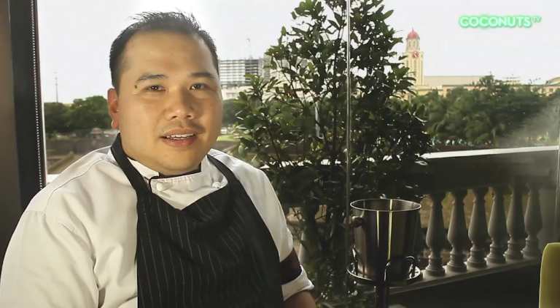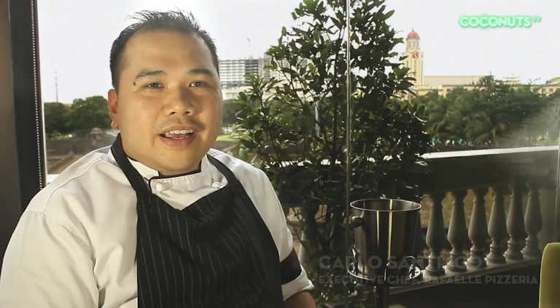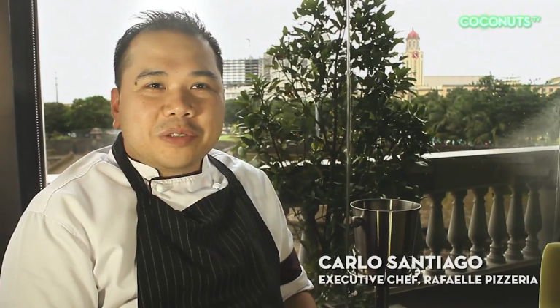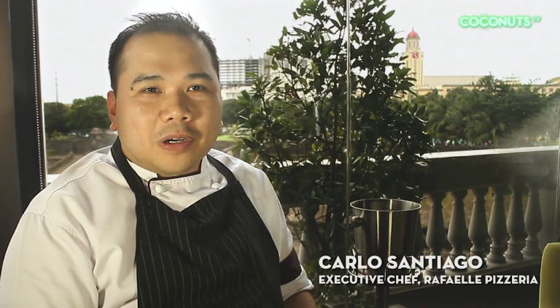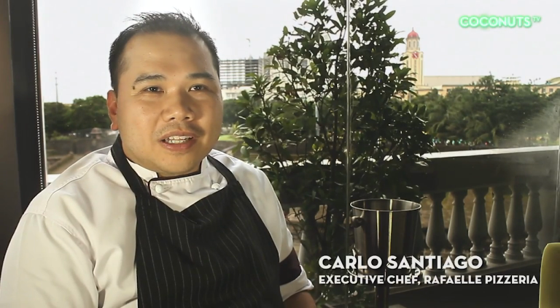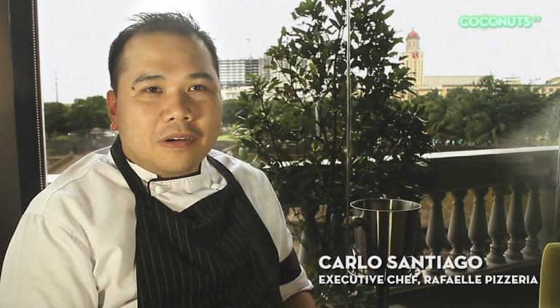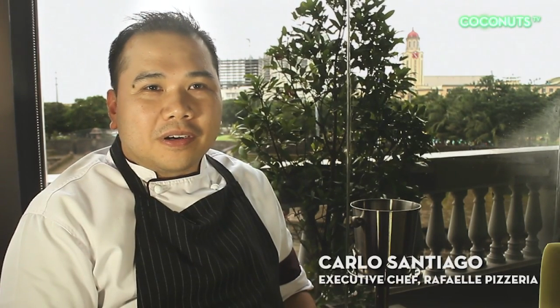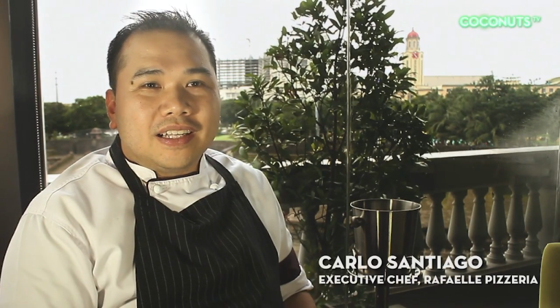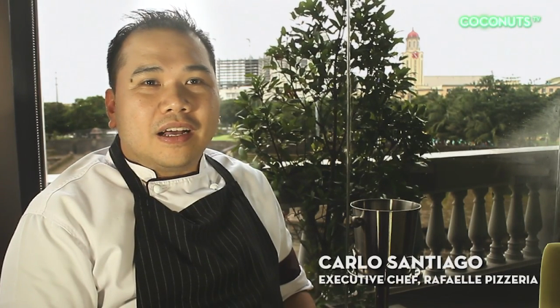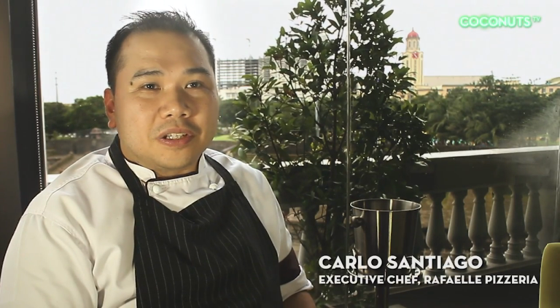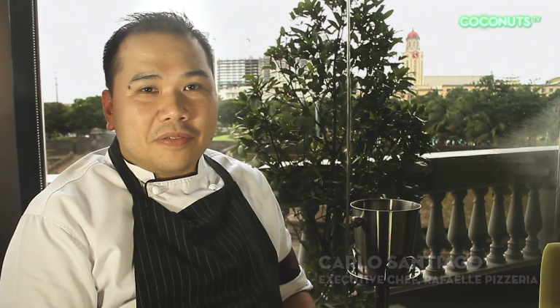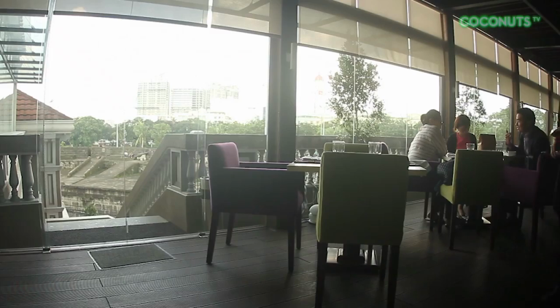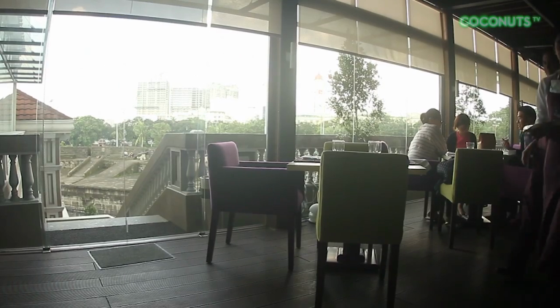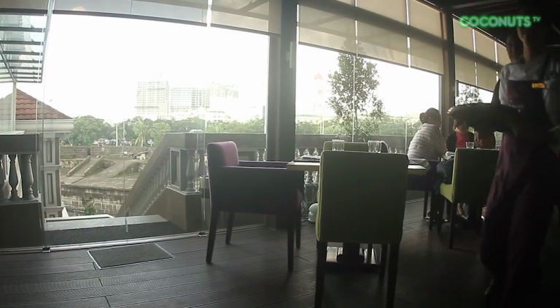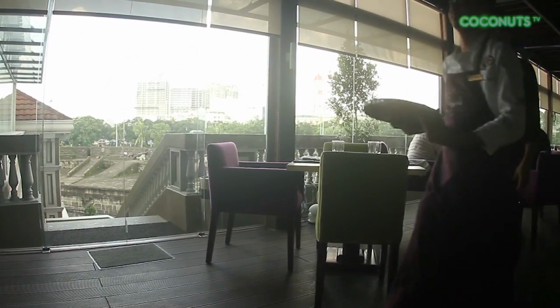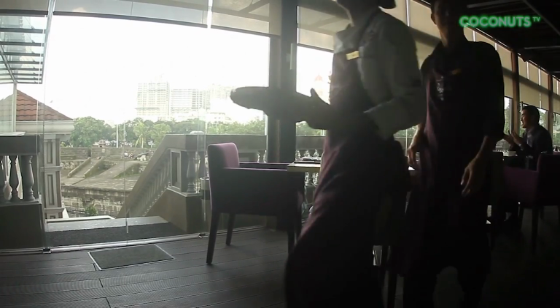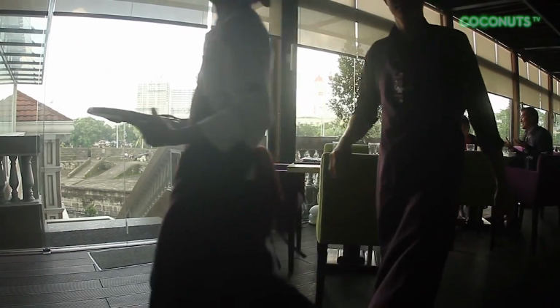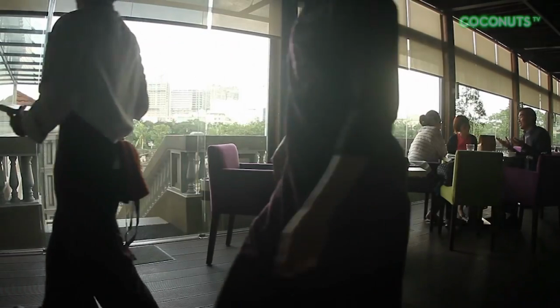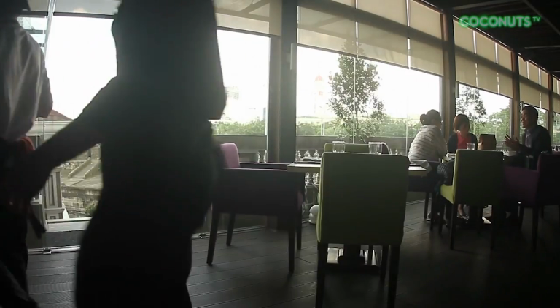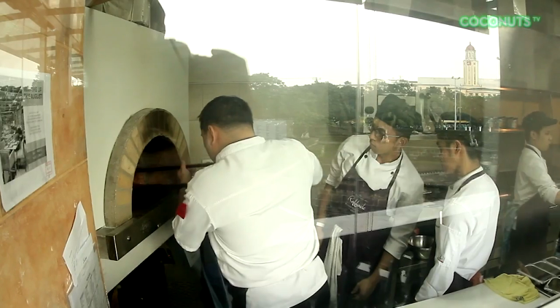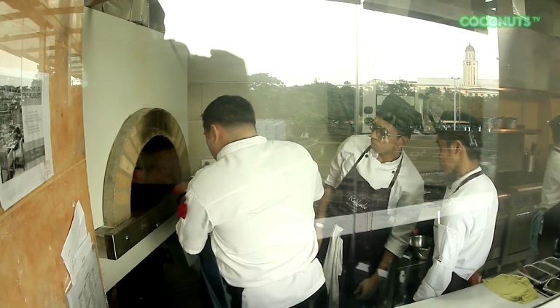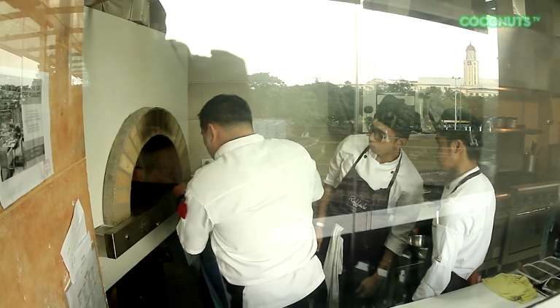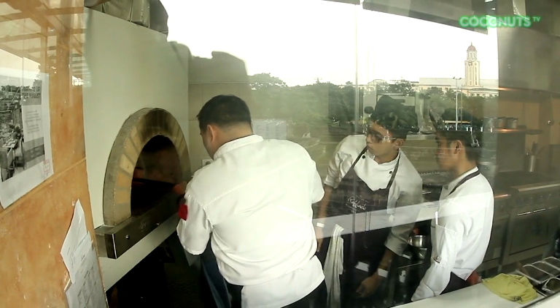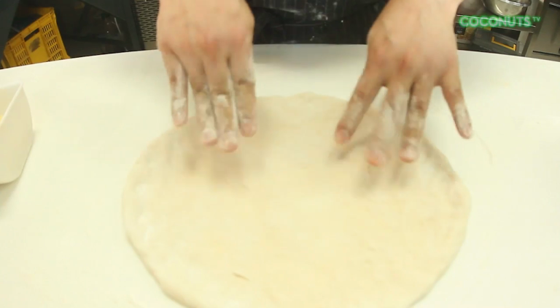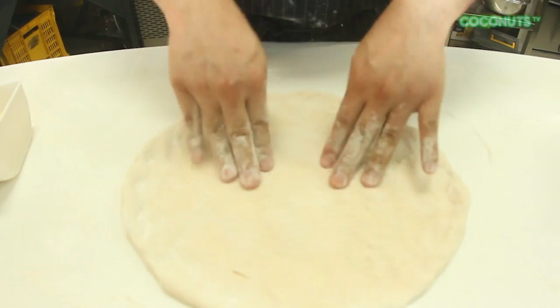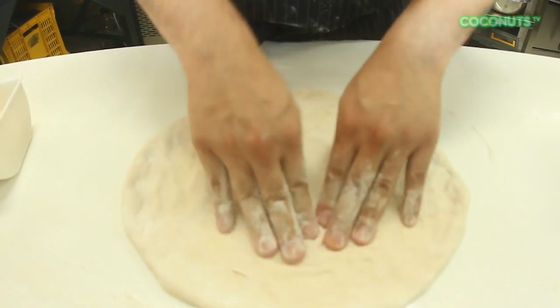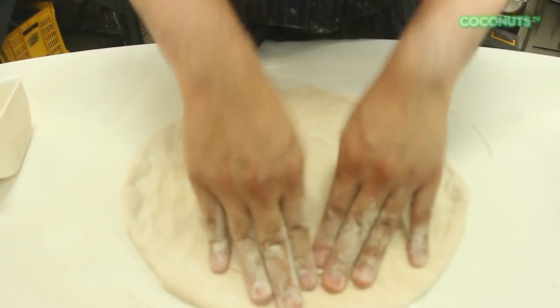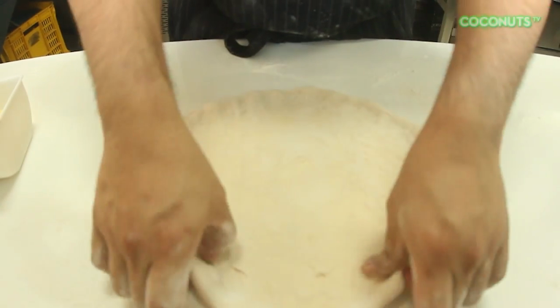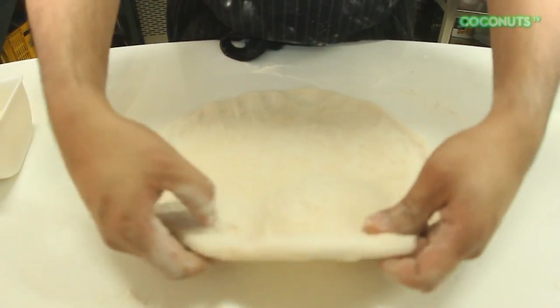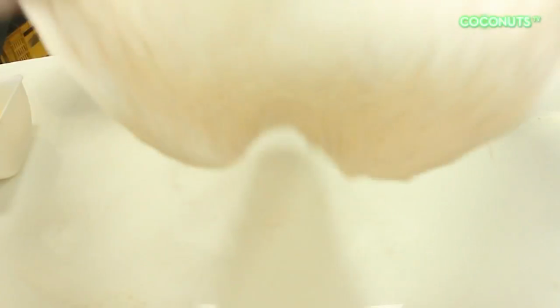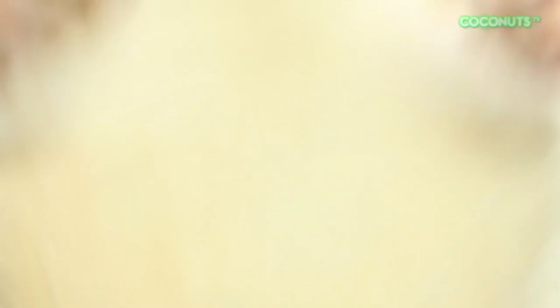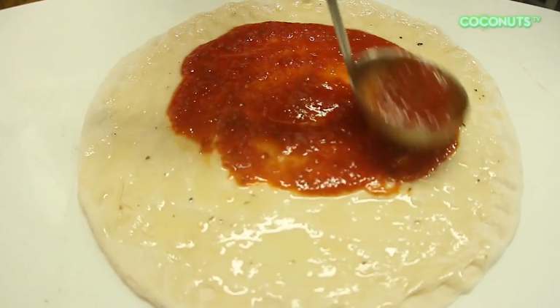Hi, I'm Chef Carlos Santiago. I'm currently the Executive Chef of Raffaele Pizzeria here at the Bayleaf in Intramuros. The name Raffaele actually came from Raffaele Espiritu — he's the father of modern-day pizzas.